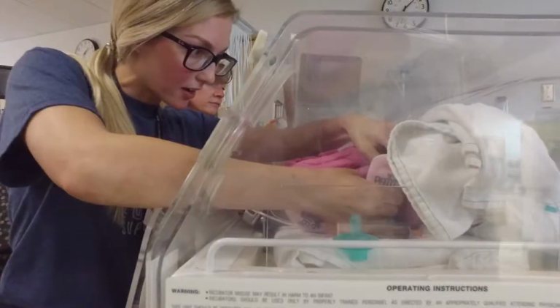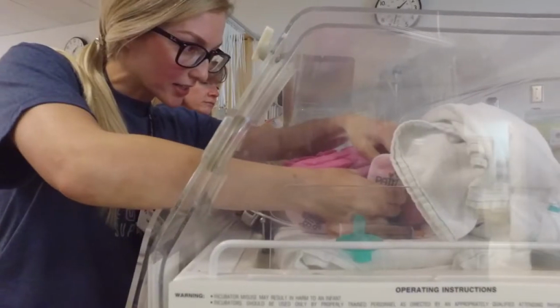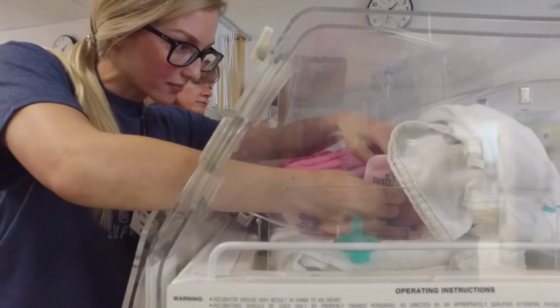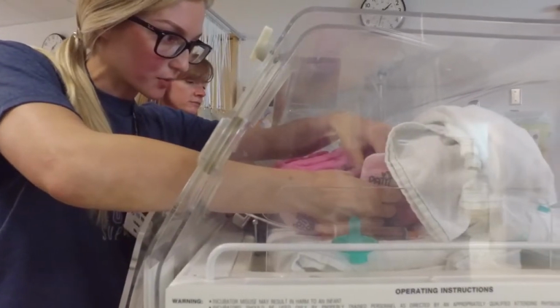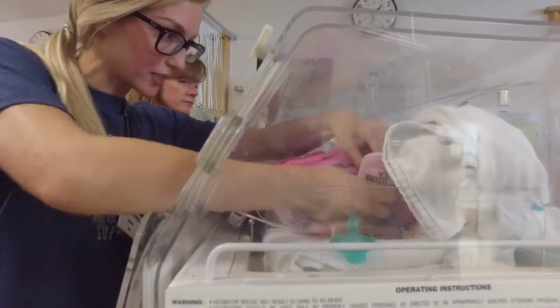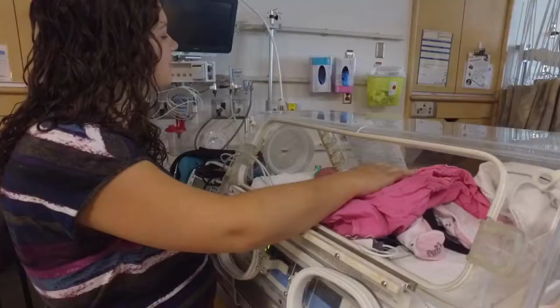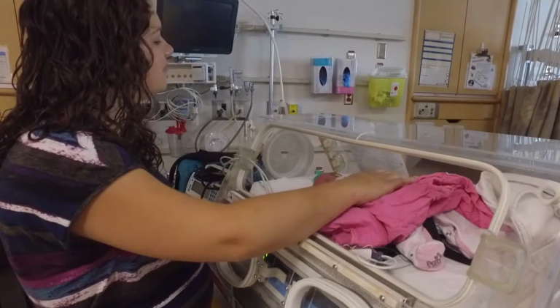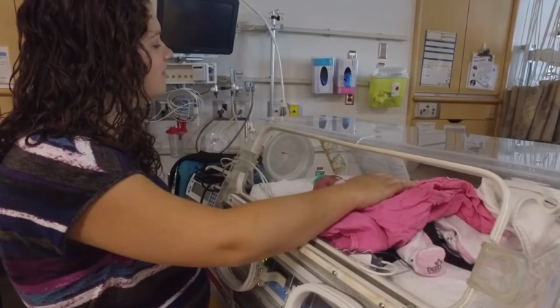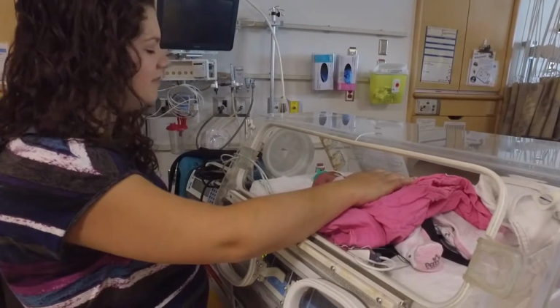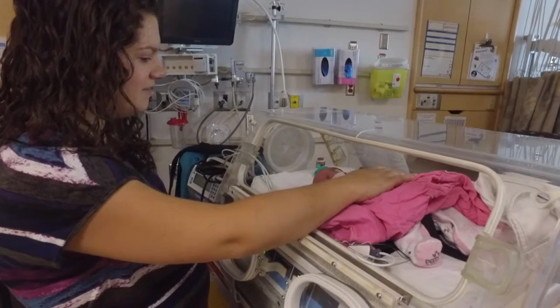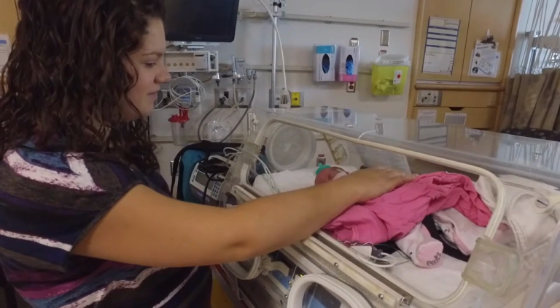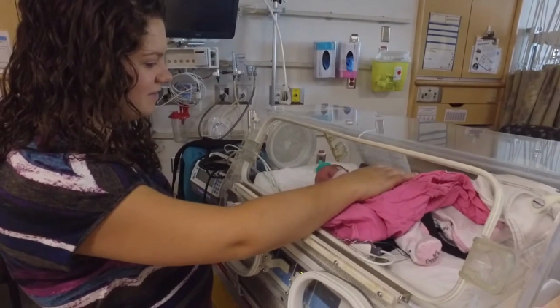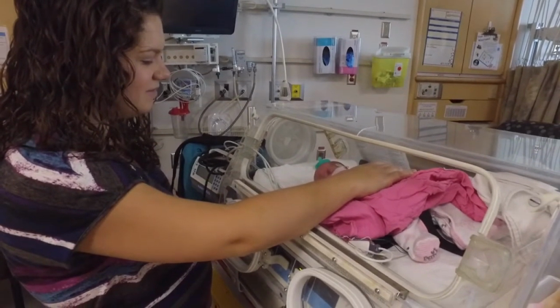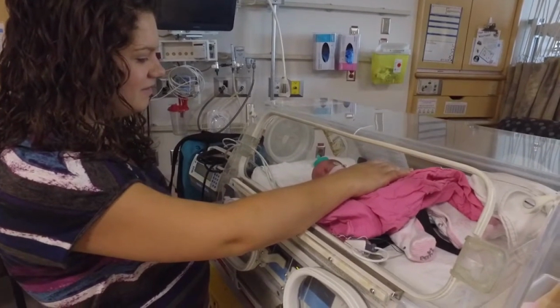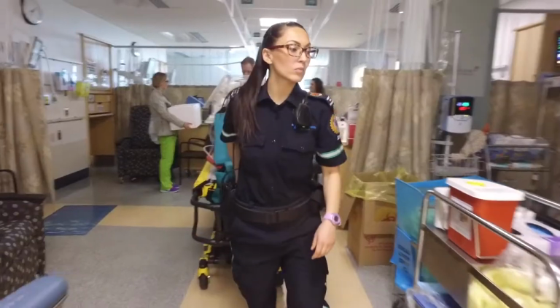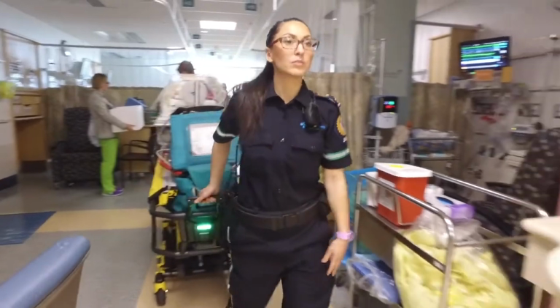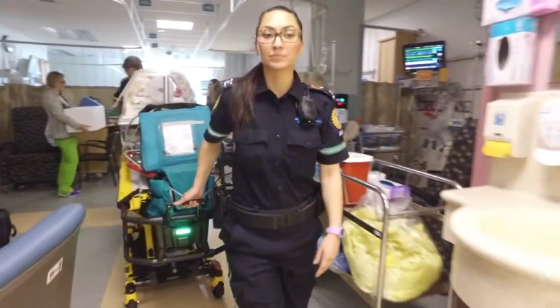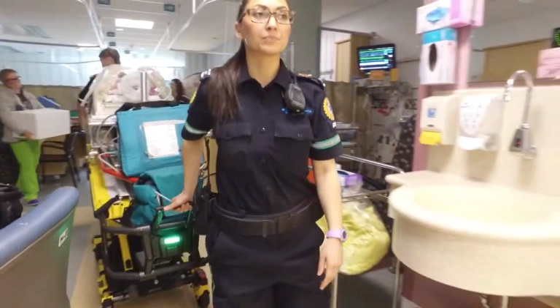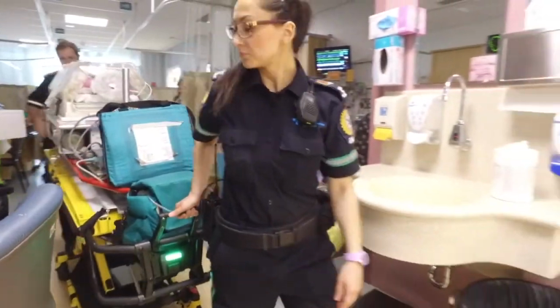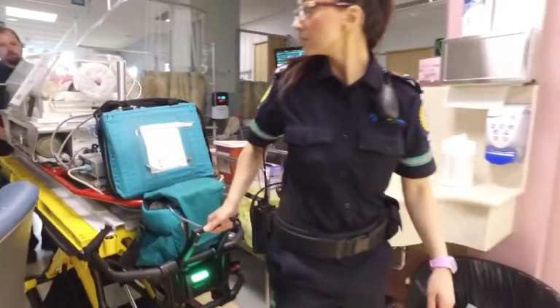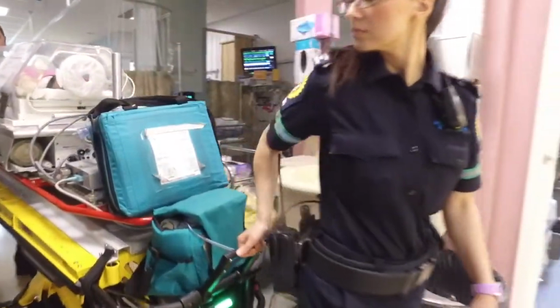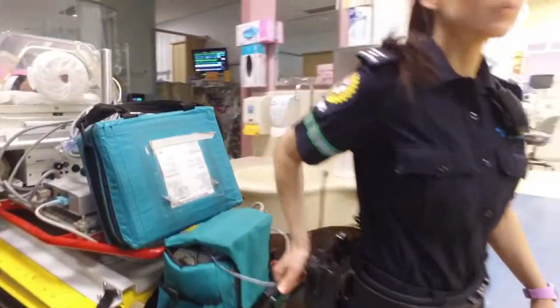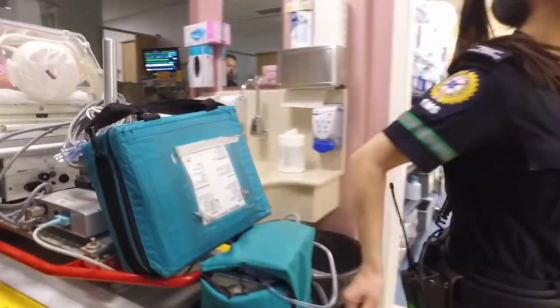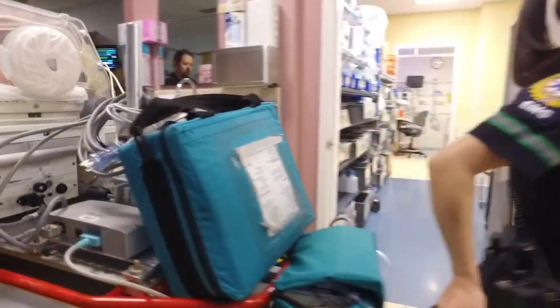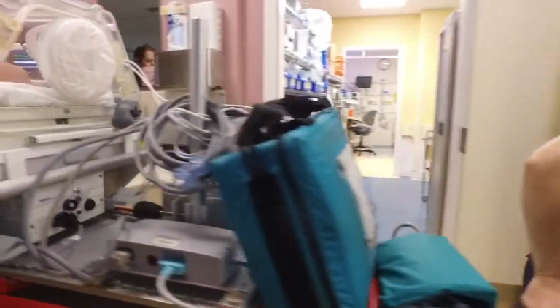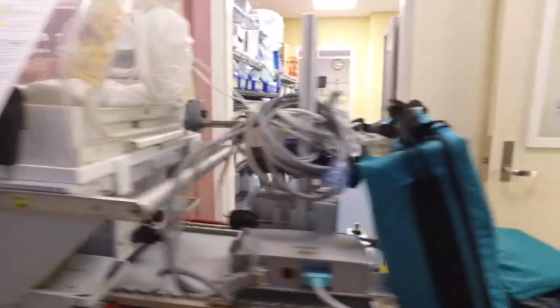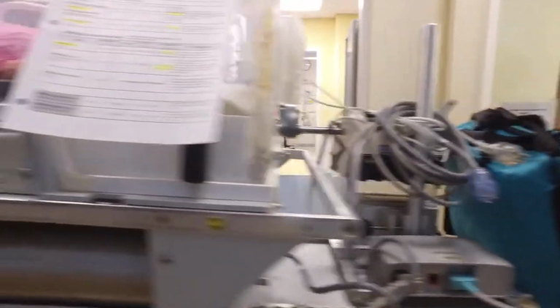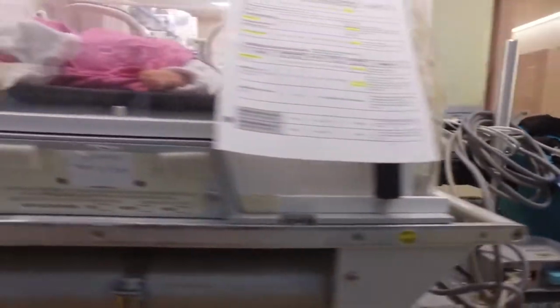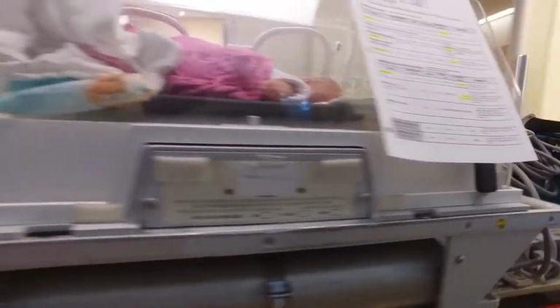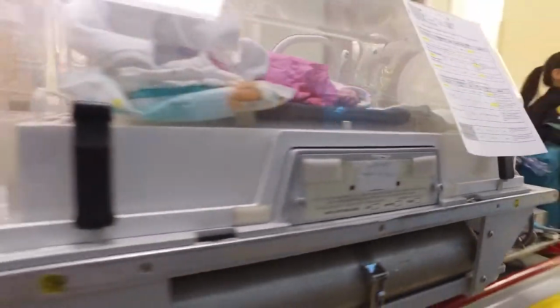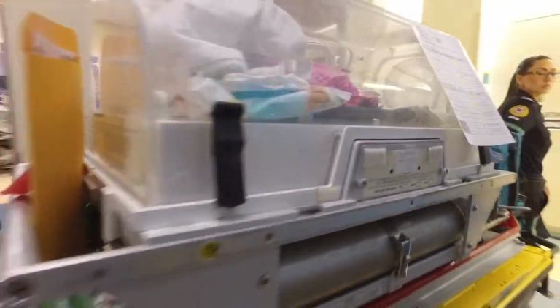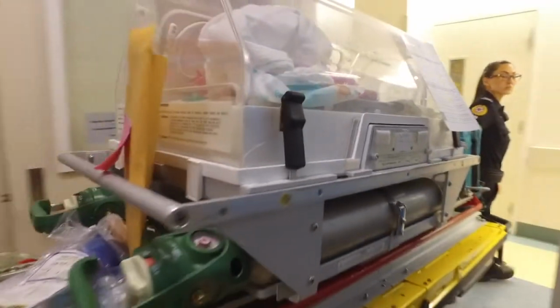If your baby needs surgery or to see other specialists, they may need to be transferred to the David Schiff NICU at the Stollery Children's Hospital in Edmonton. This NICU specializes in the care of cardiac, surgical, and critically ill infants.